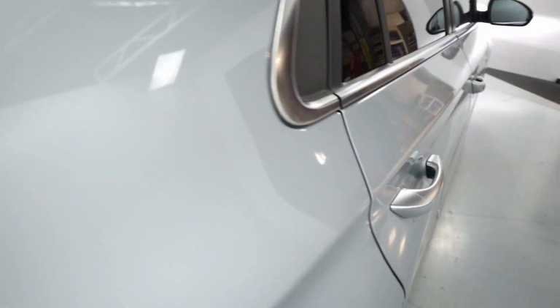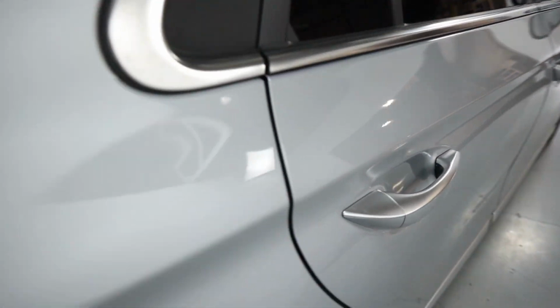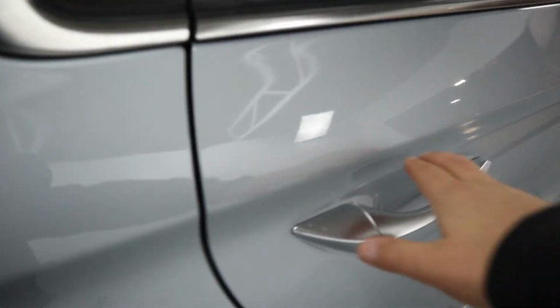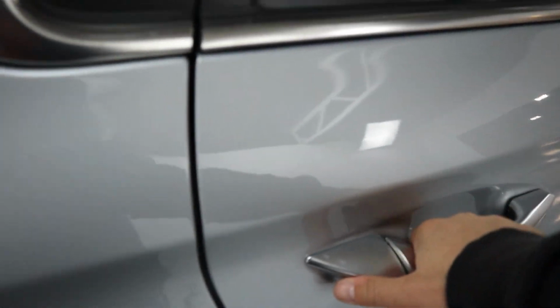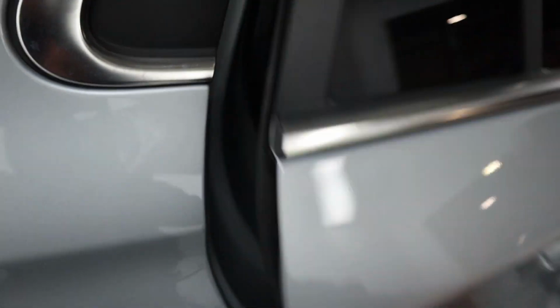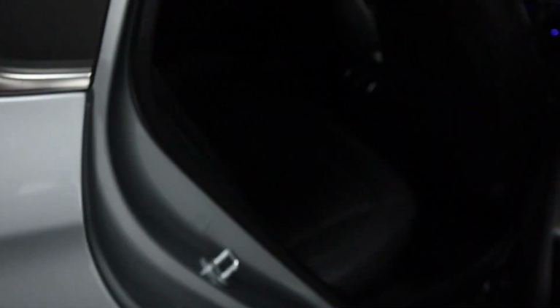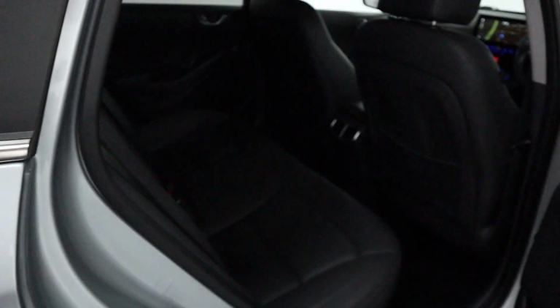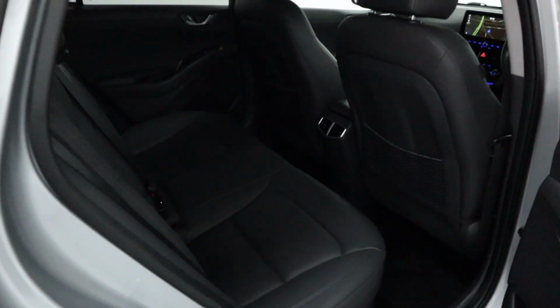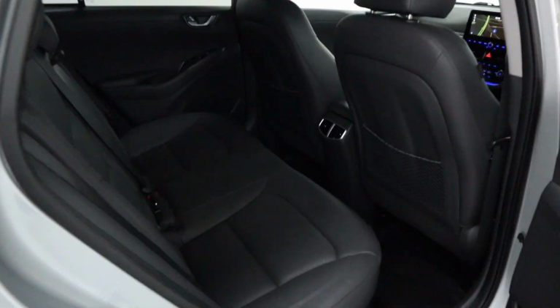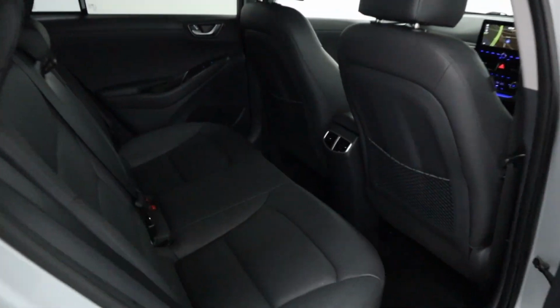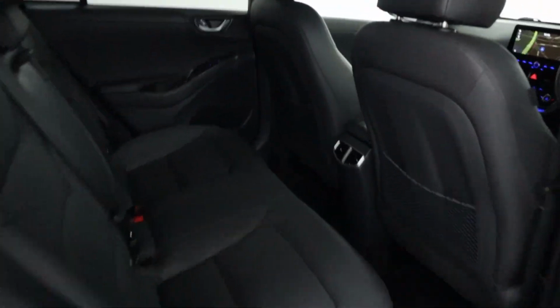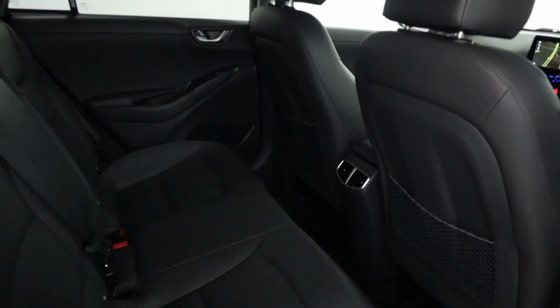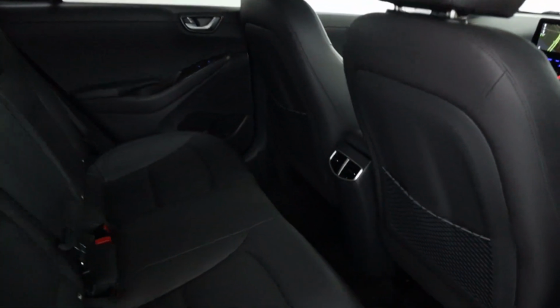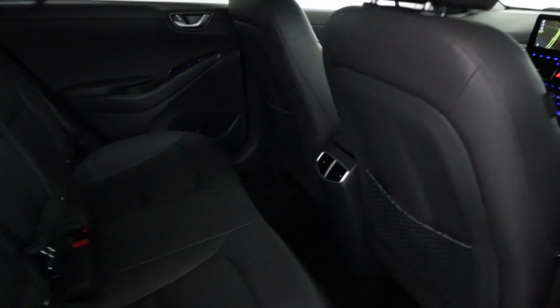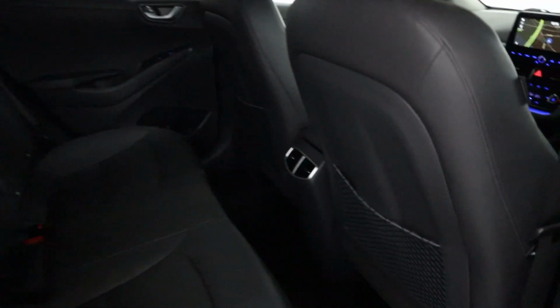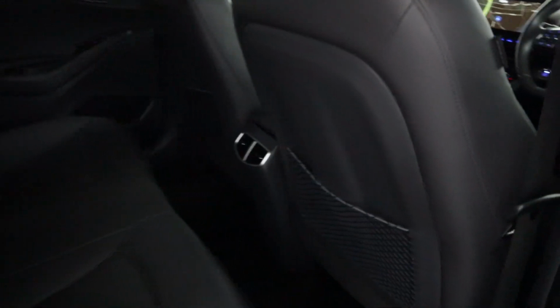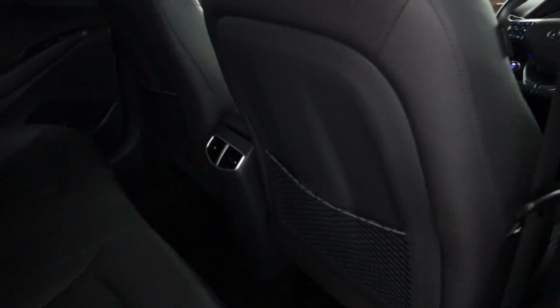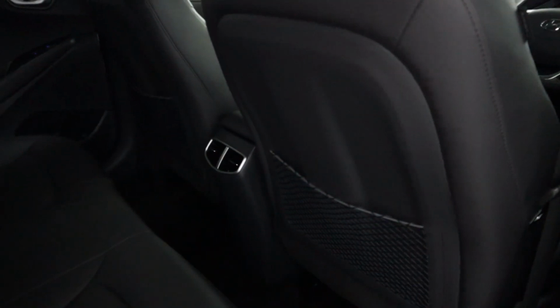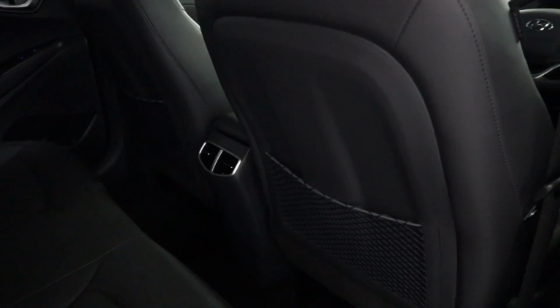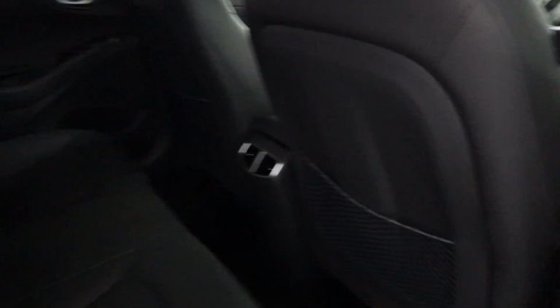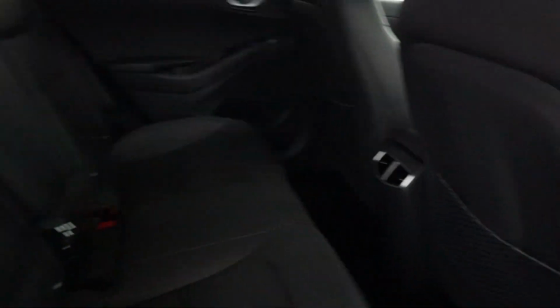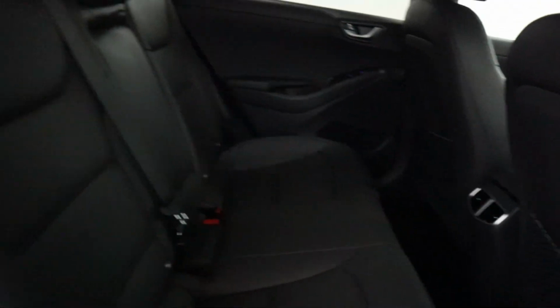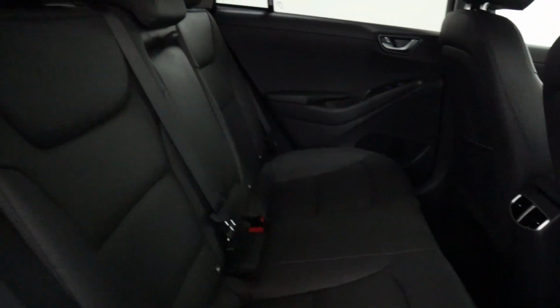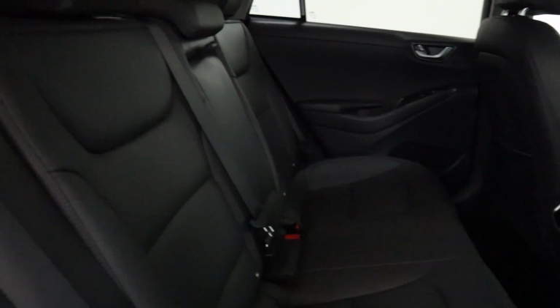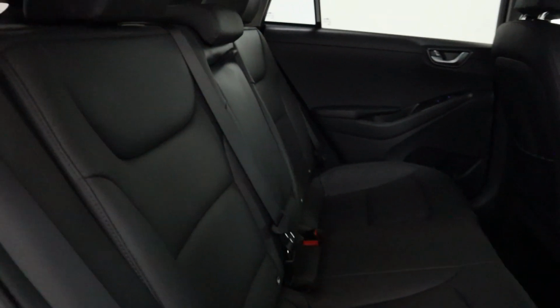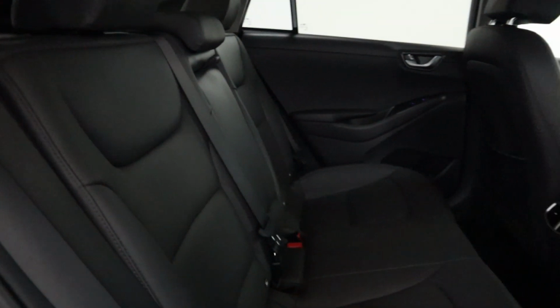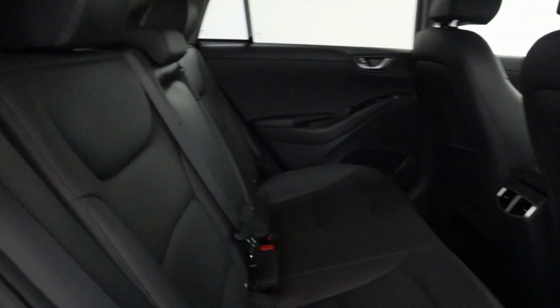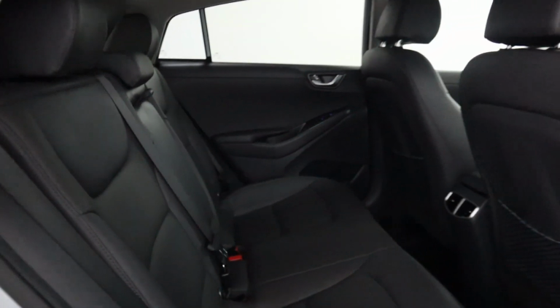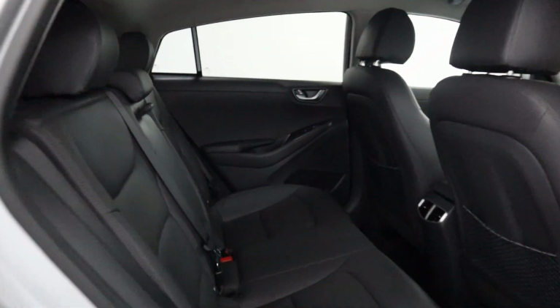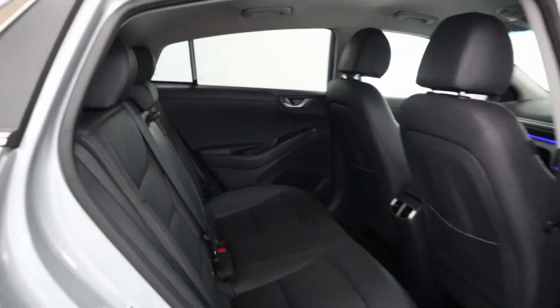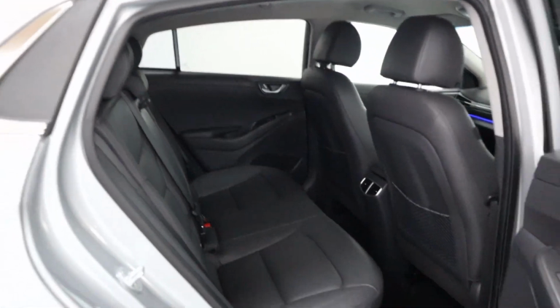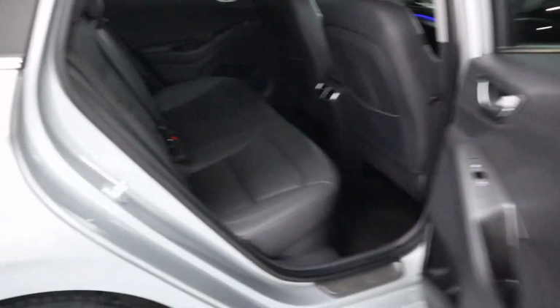In terms of interior, there's plenty of legroom. Storage nets and half leather seats with an armrest as well, providing plenty of comfort in the rear.